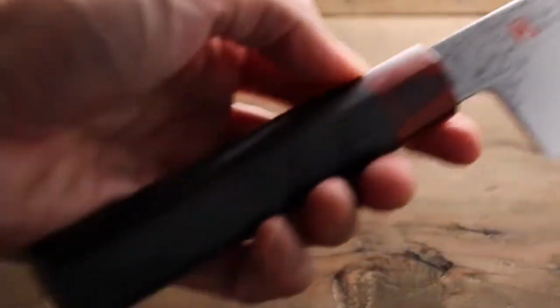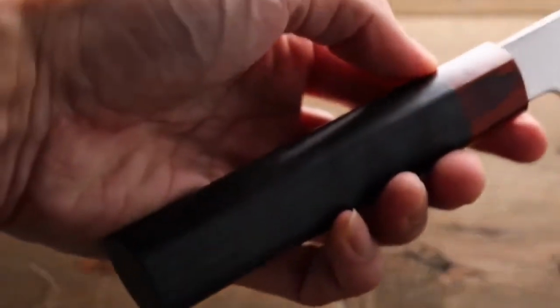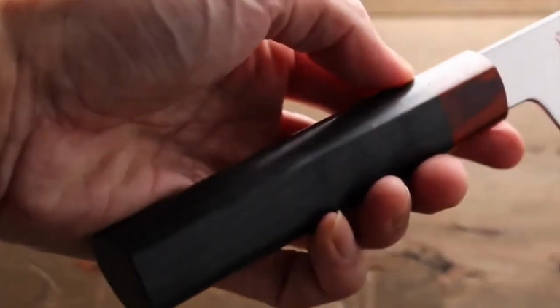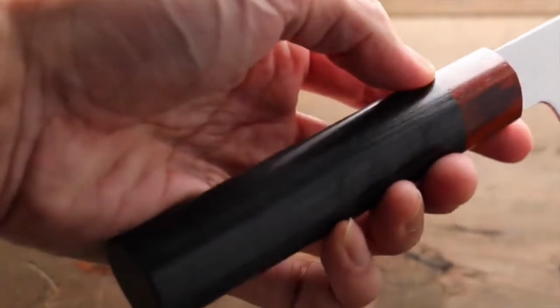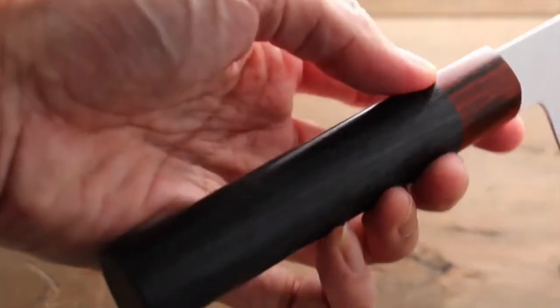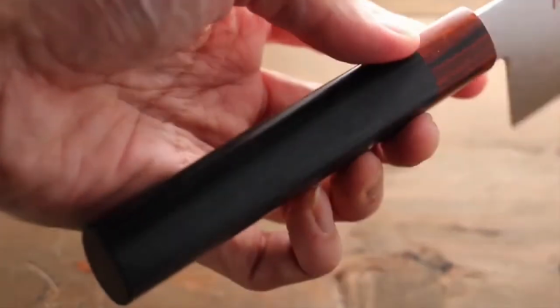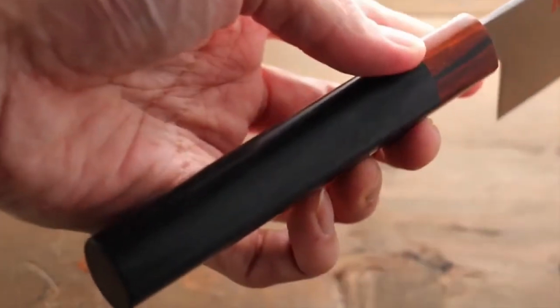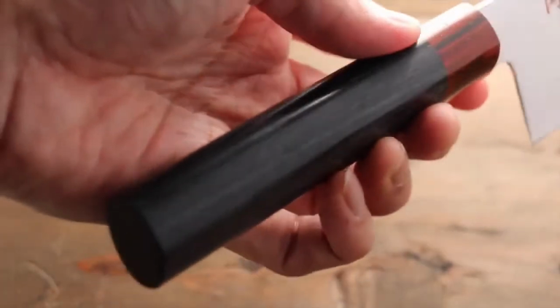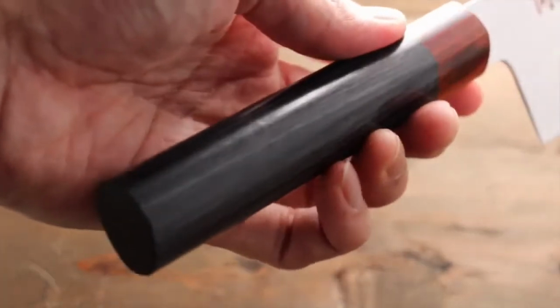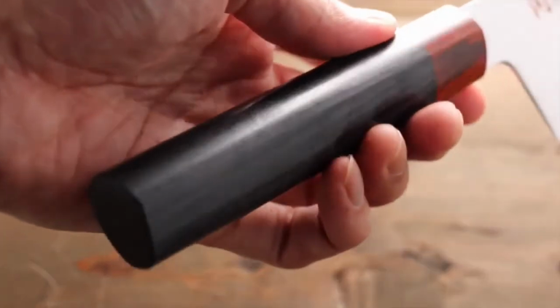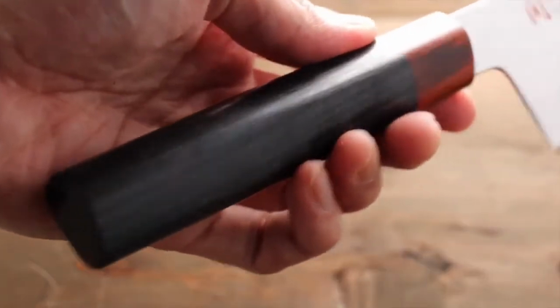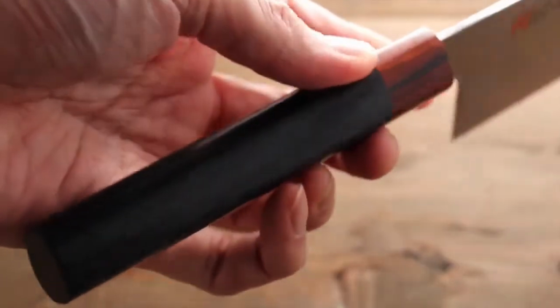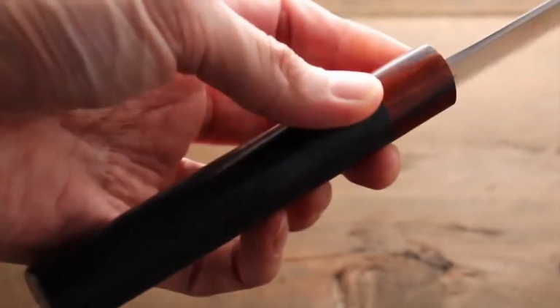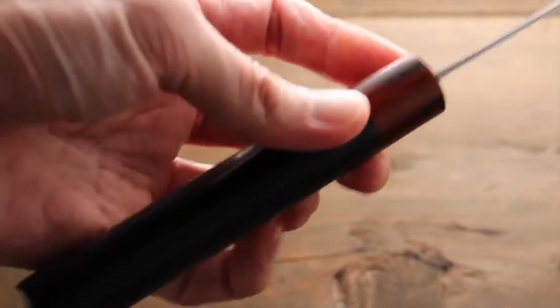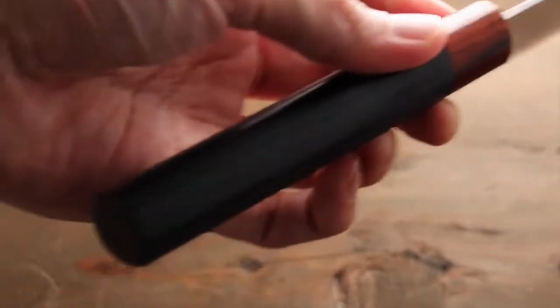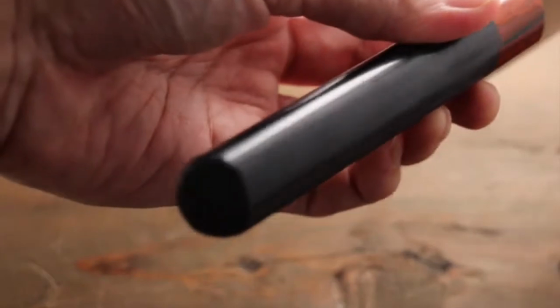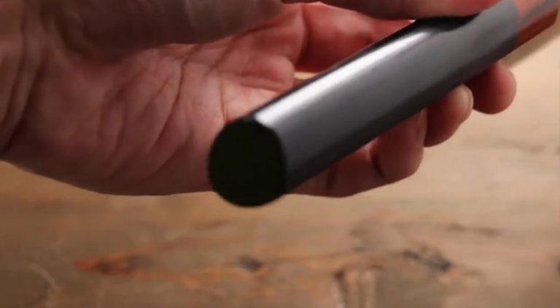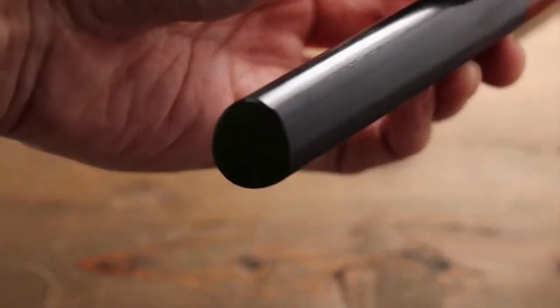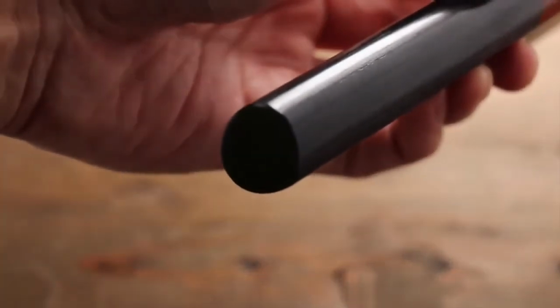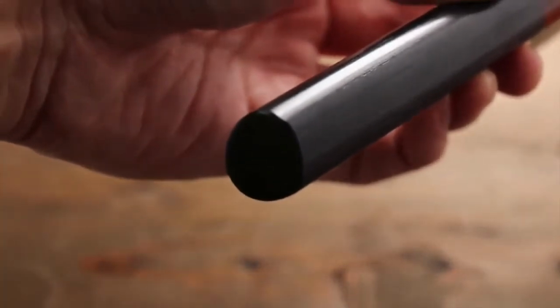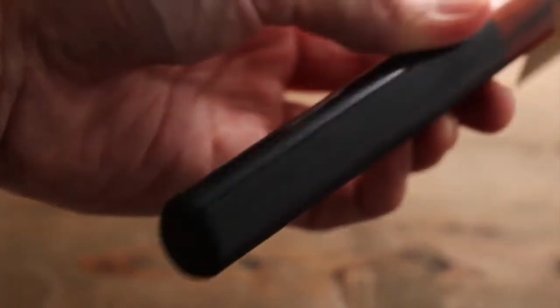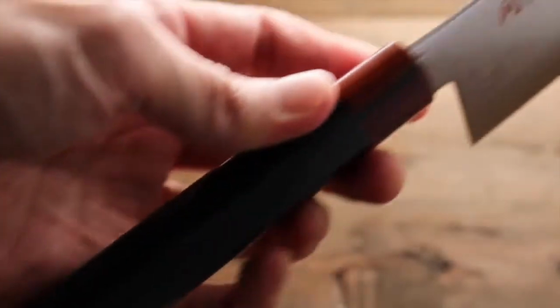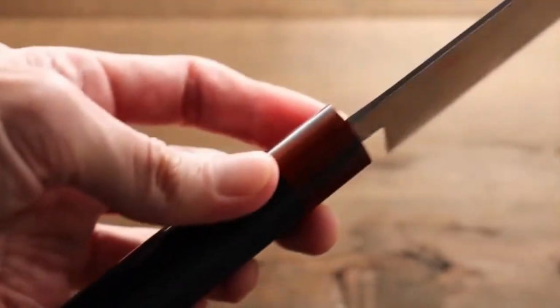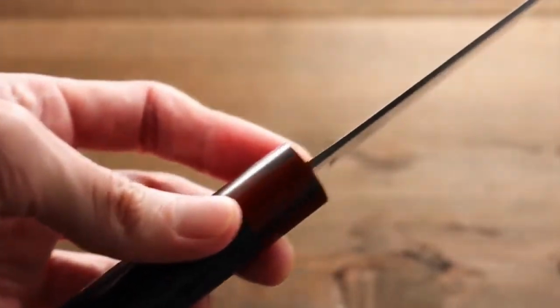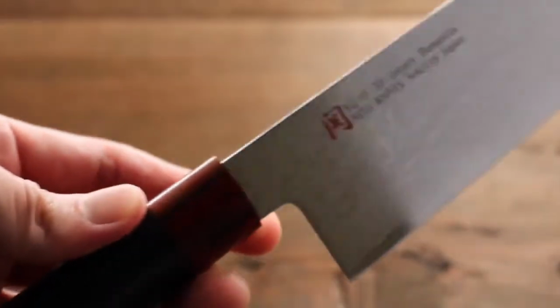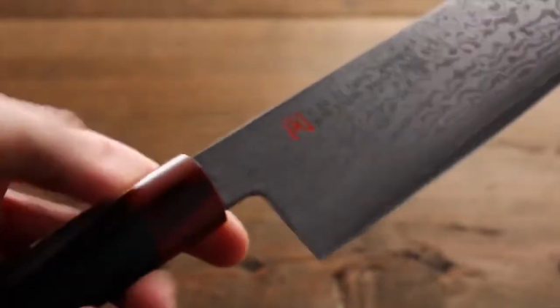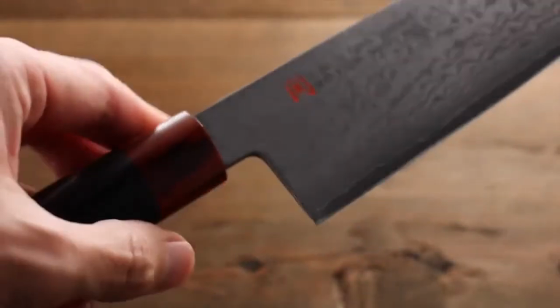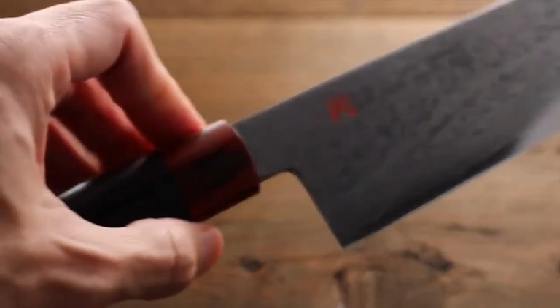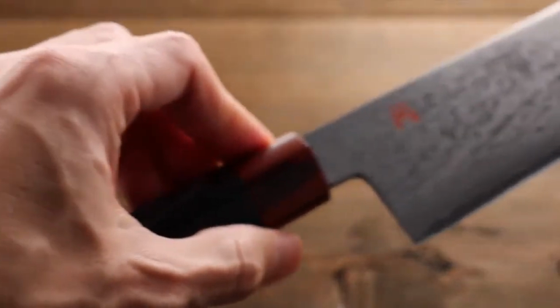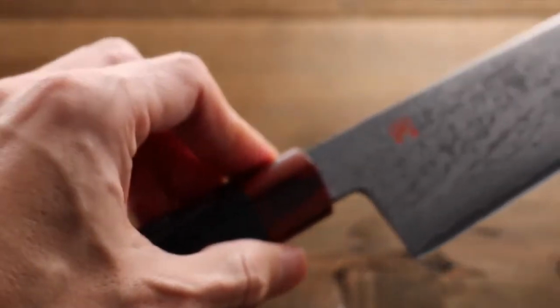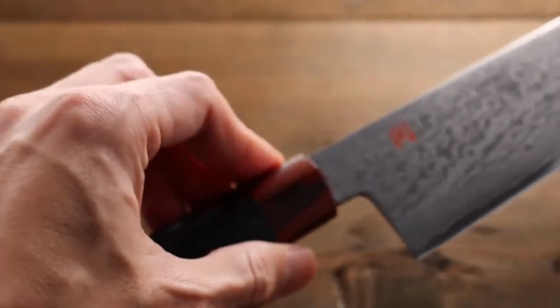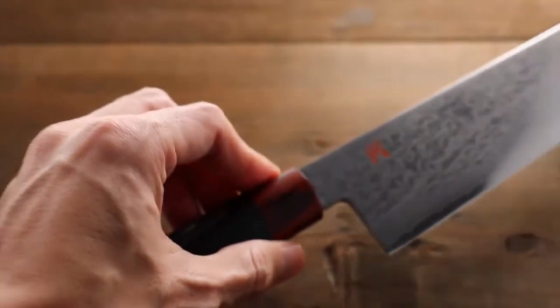It comes with this Japanese style wood handle, and this is a chestnut shape. This beautiful piece from ISEA.